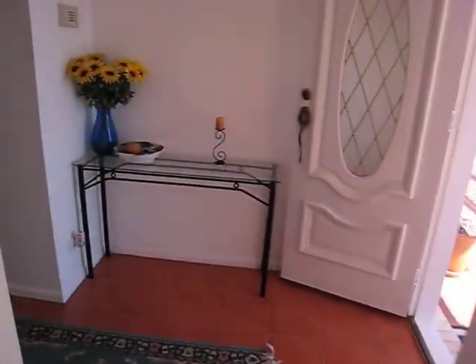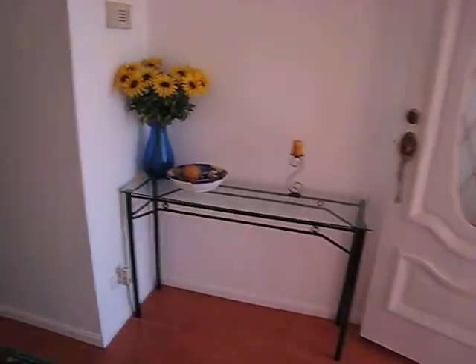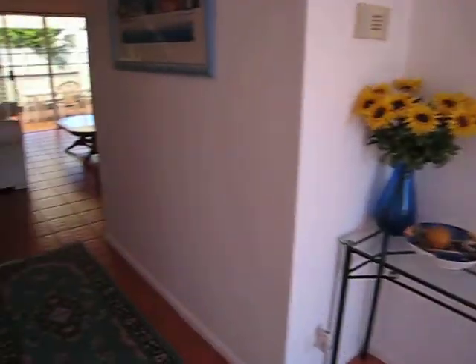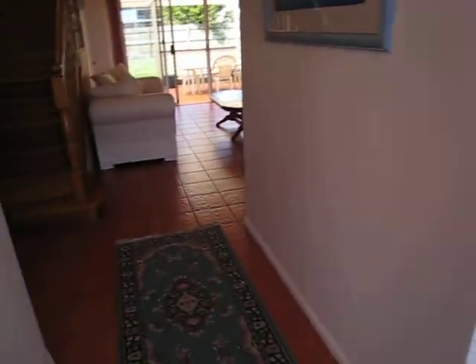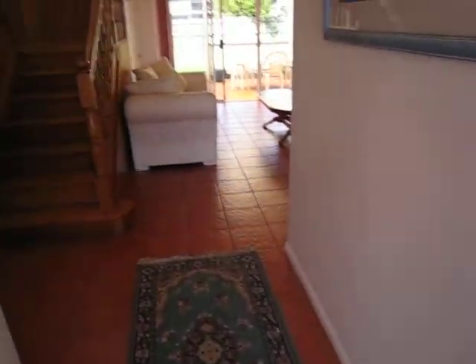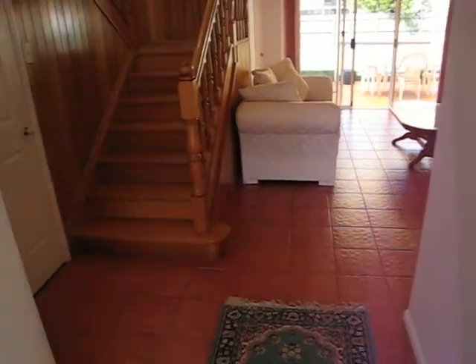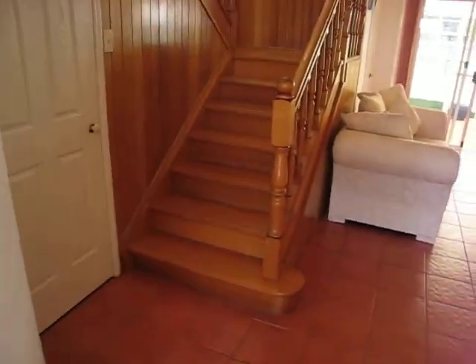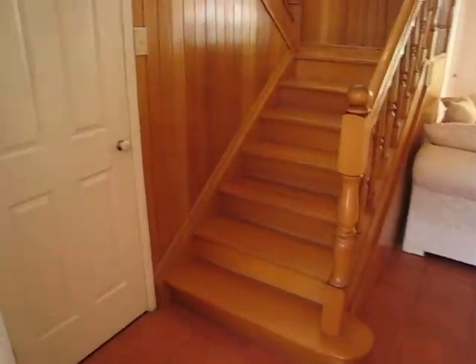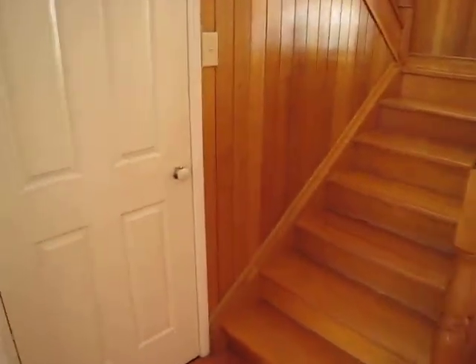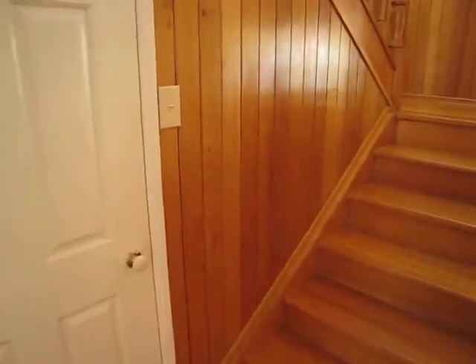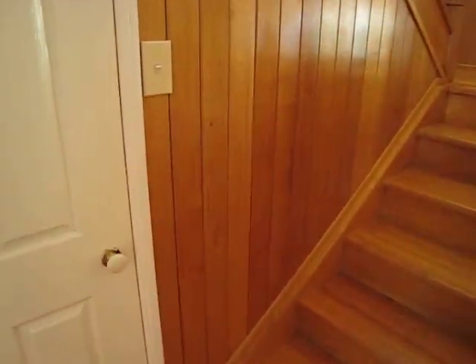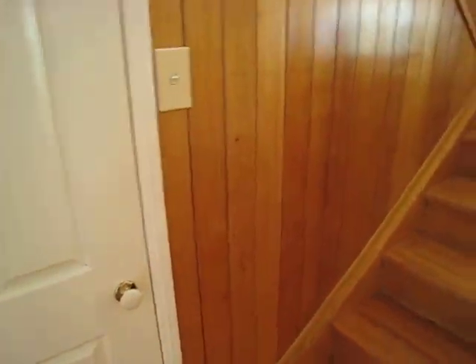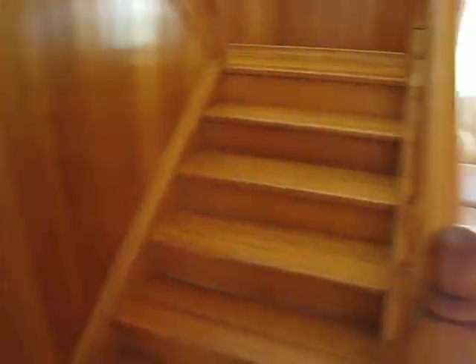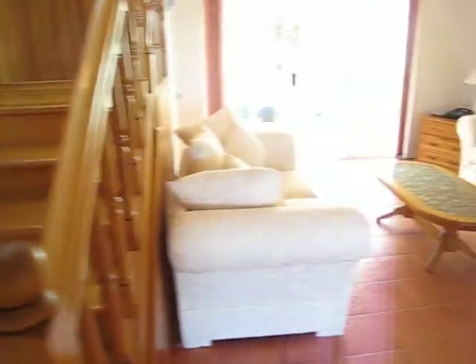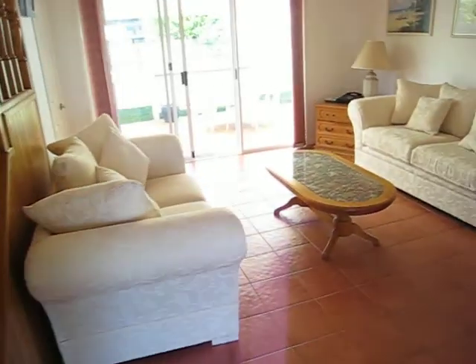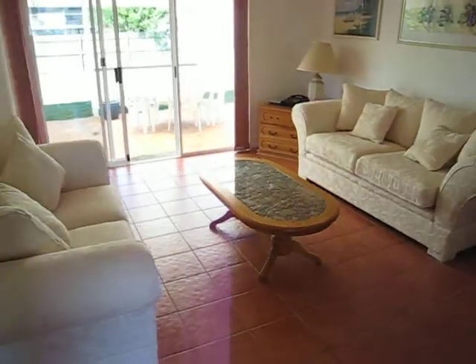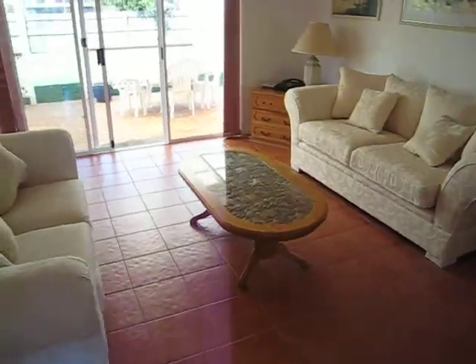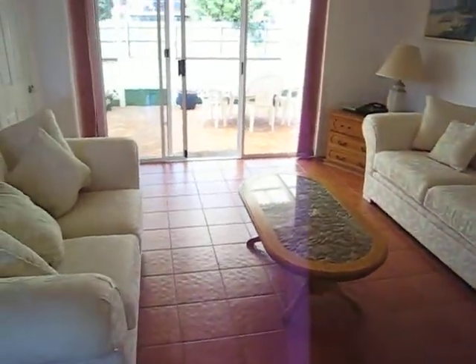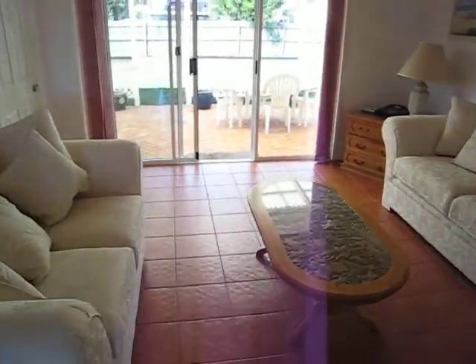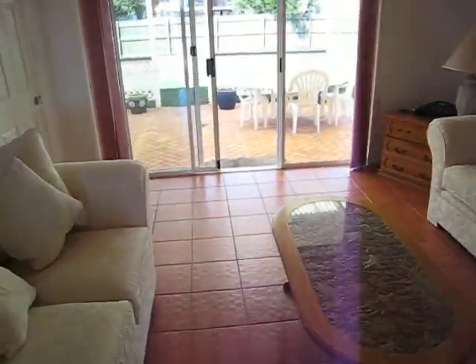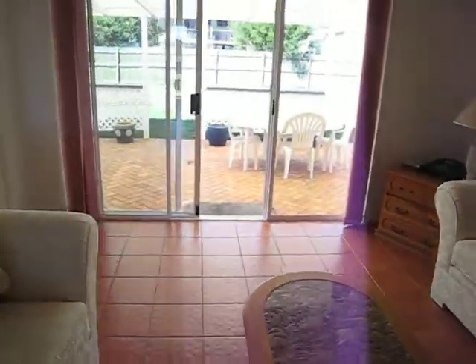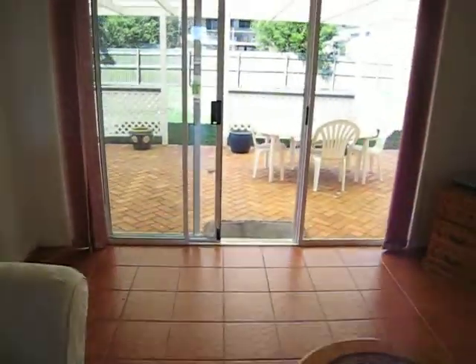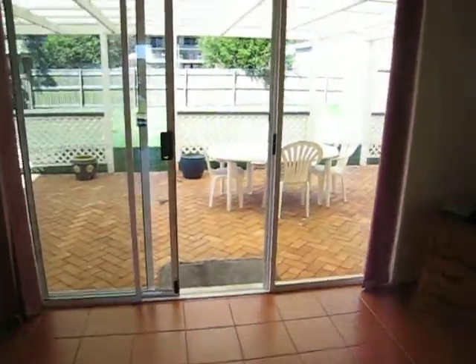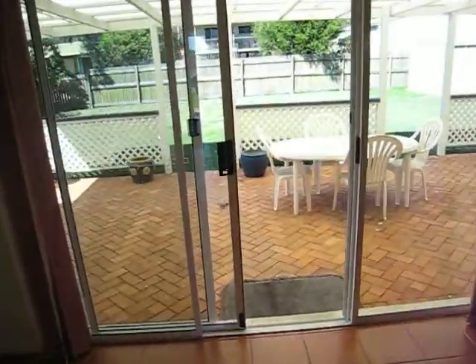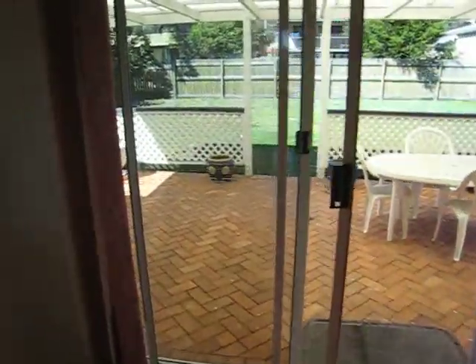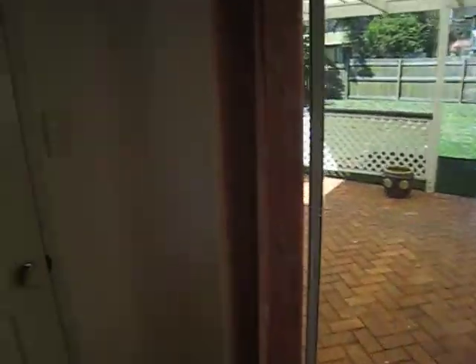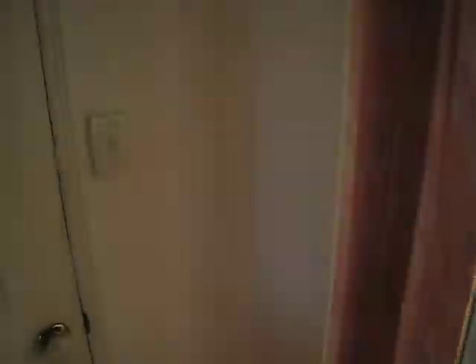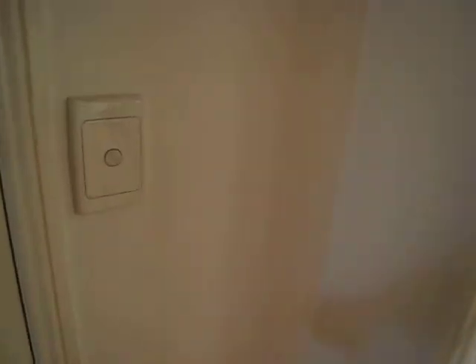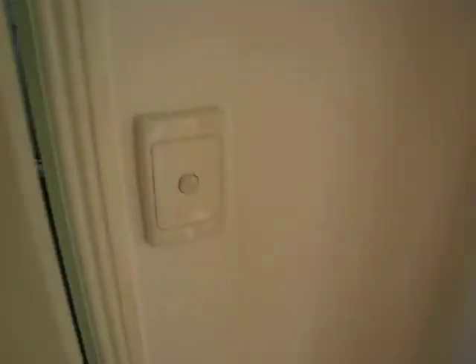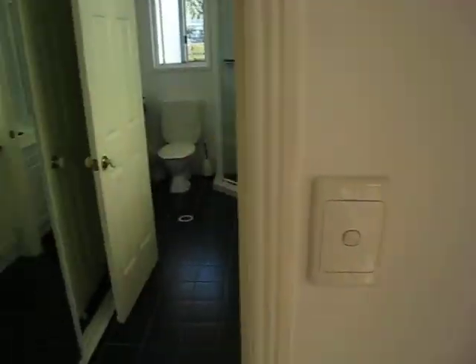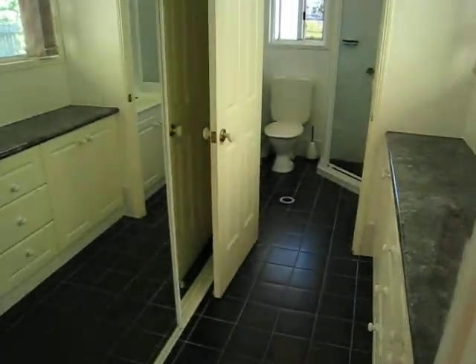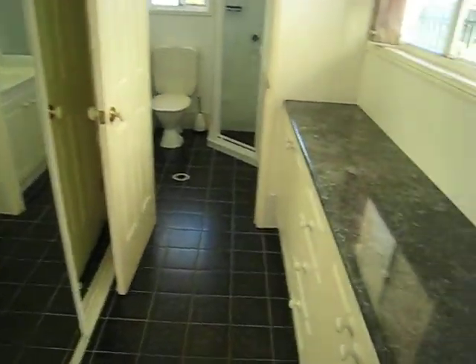Back out to the hall. Just a little cupboard under the stairs — we could put a toilet in there. Little living area. Family bathroom.